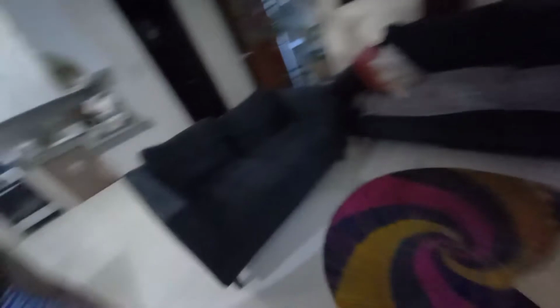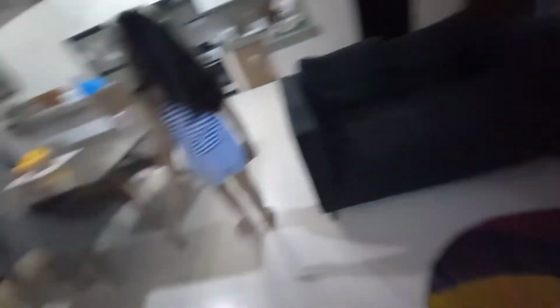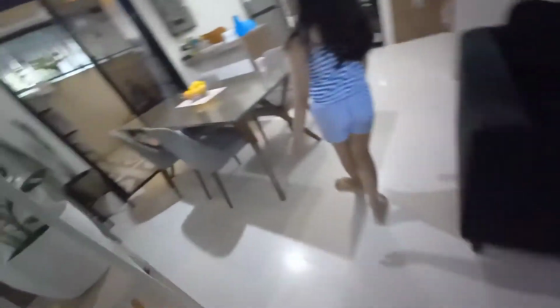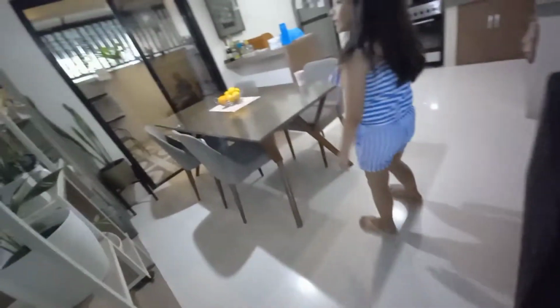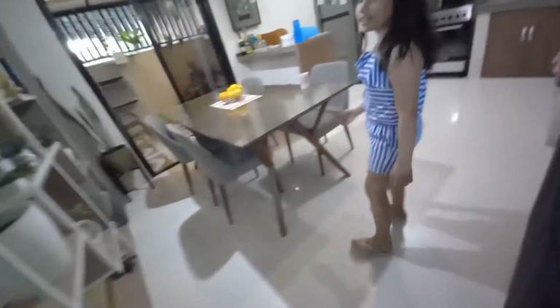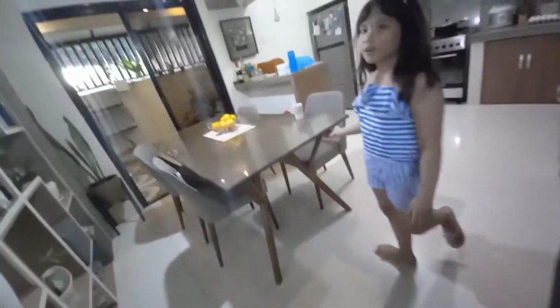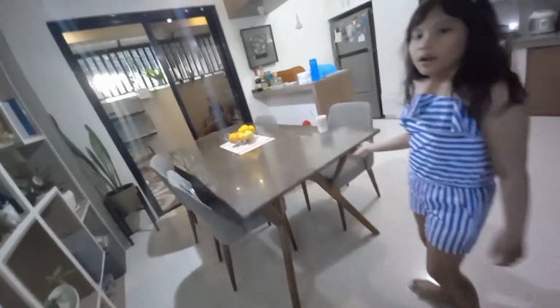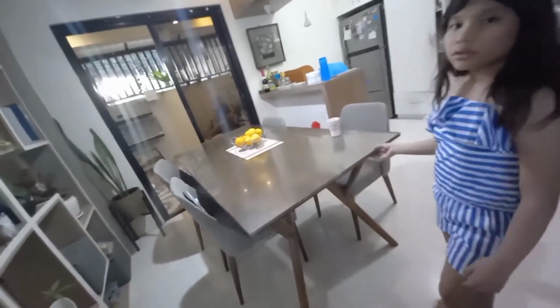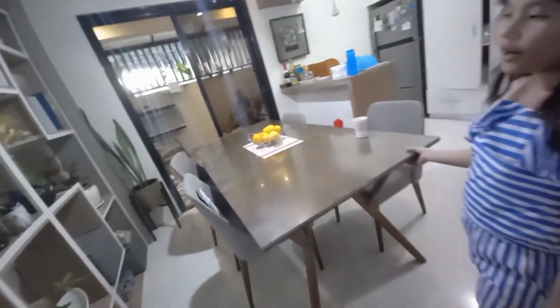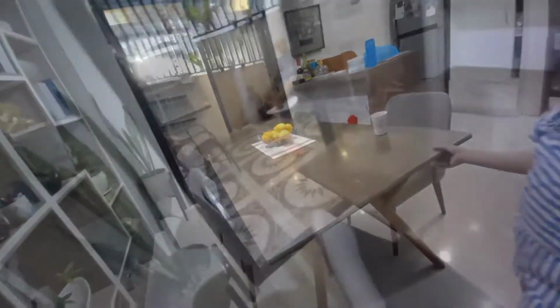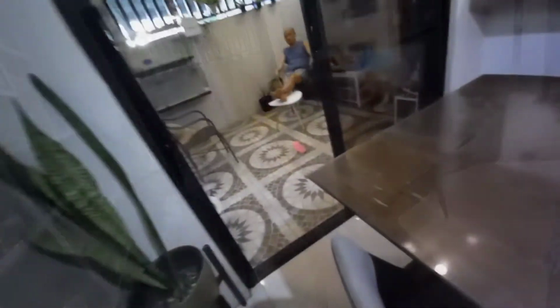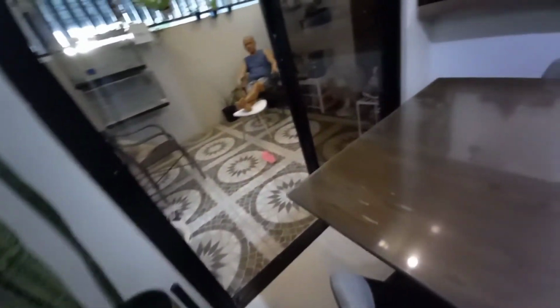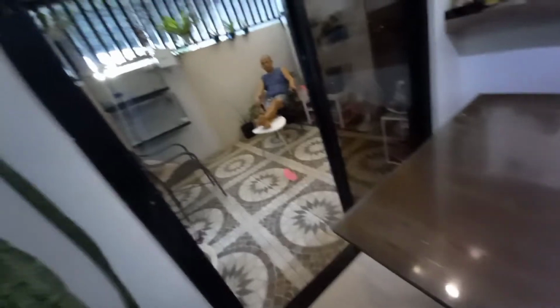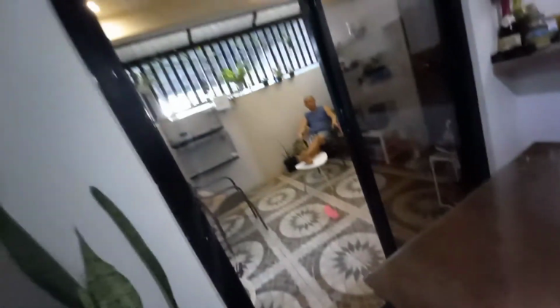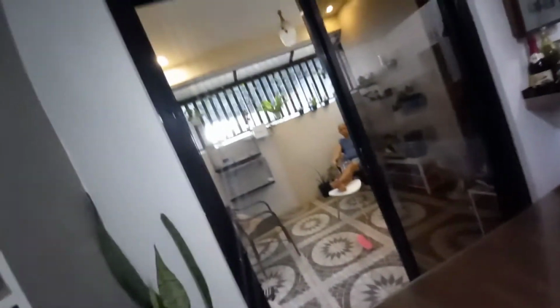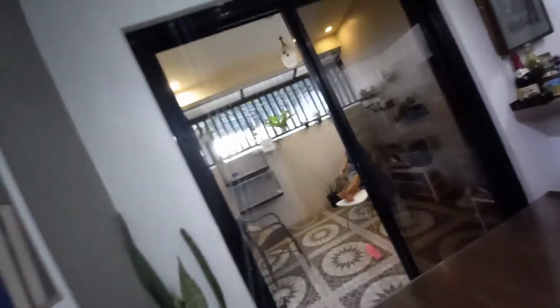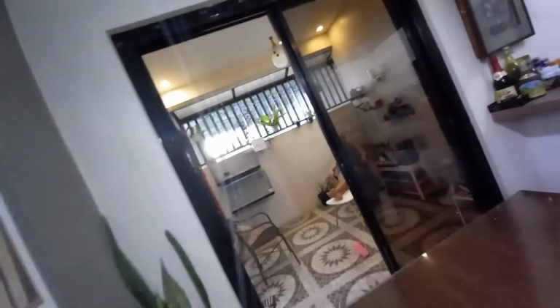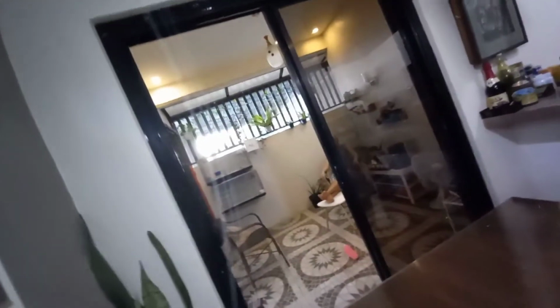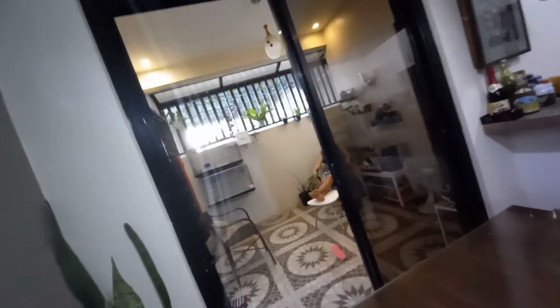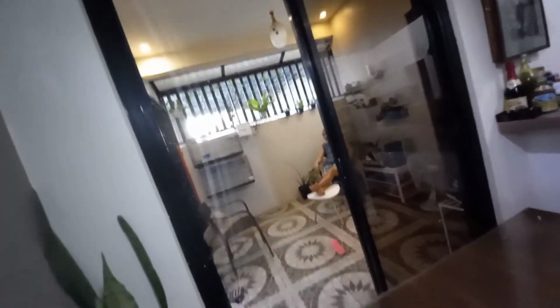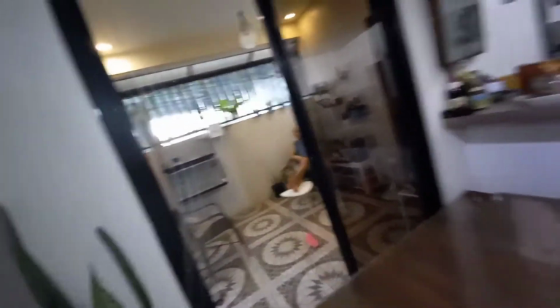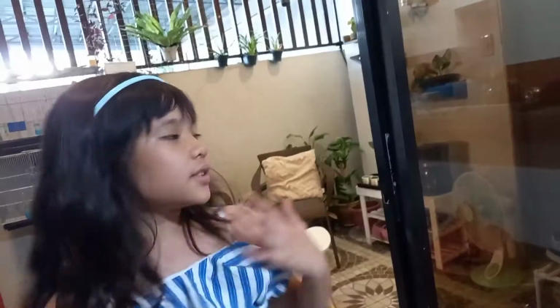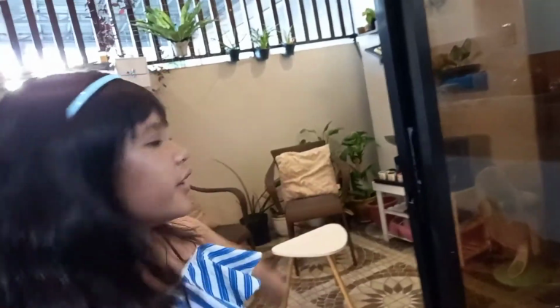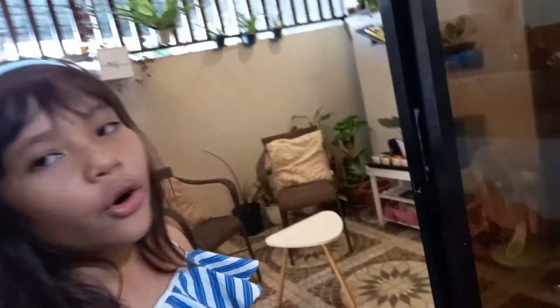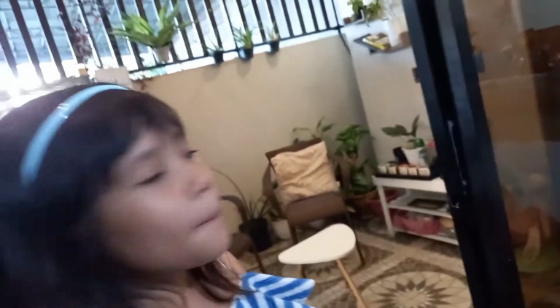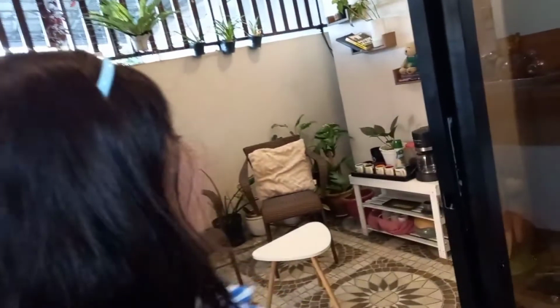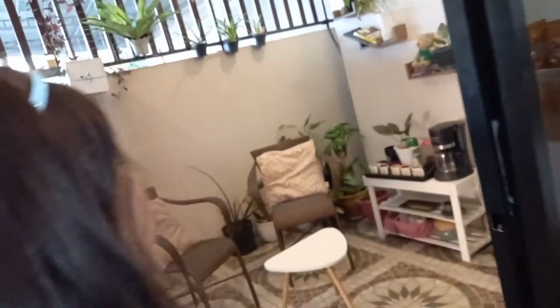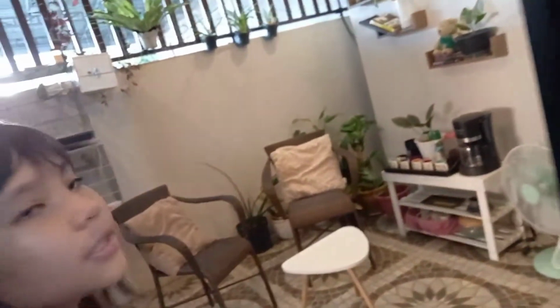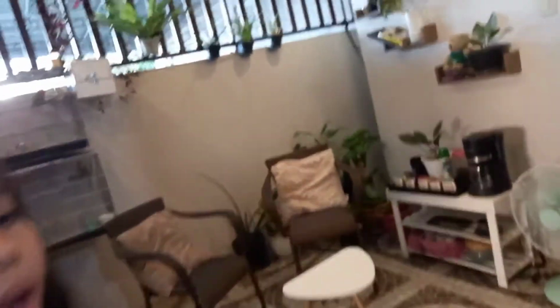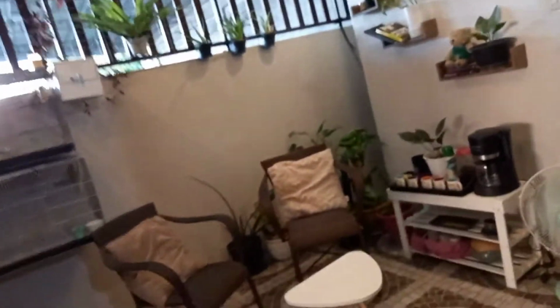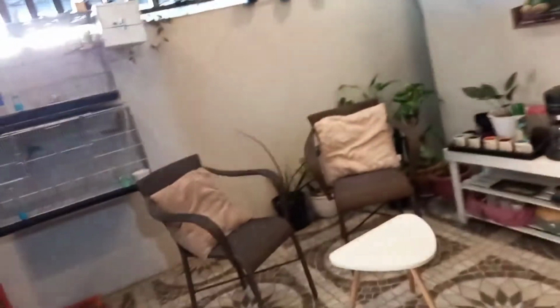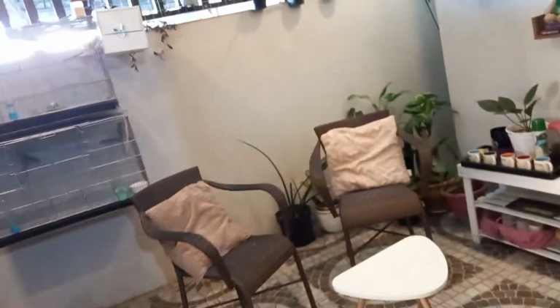Across is the dining area and a sliding door leading up to the lanai. This is our lanai or tambayan. This is where my parents spend coffee hour.